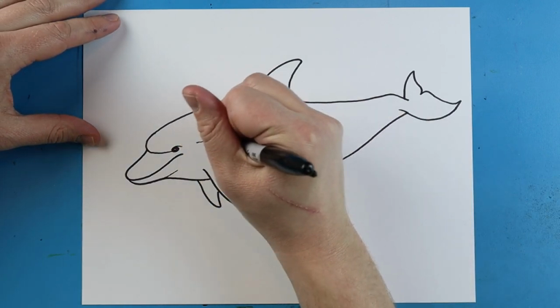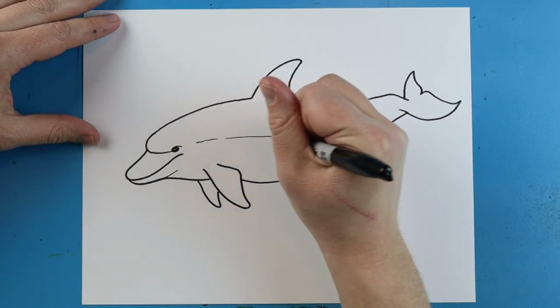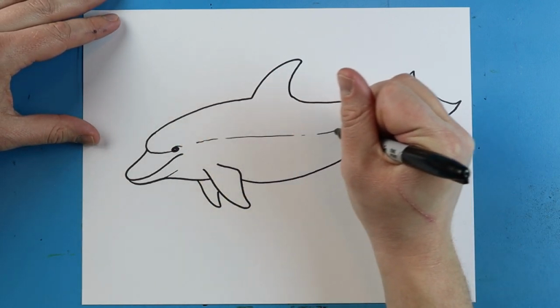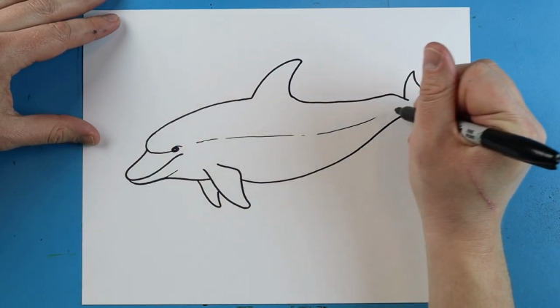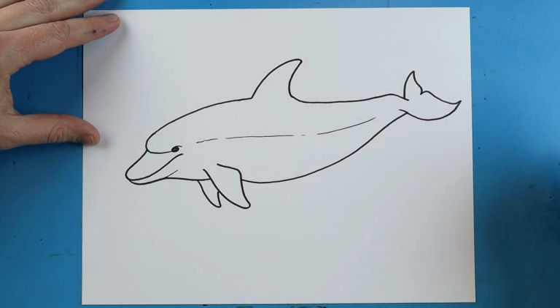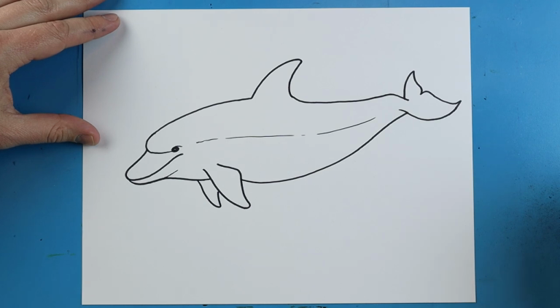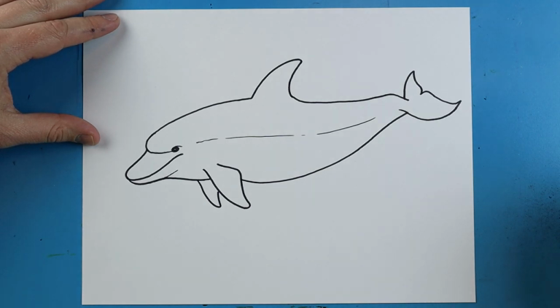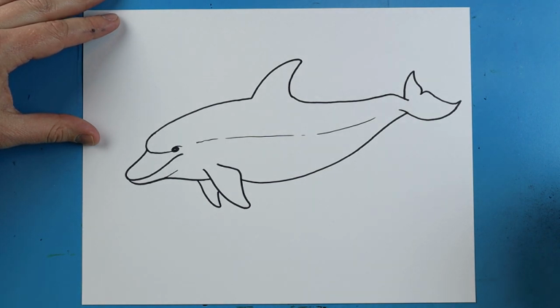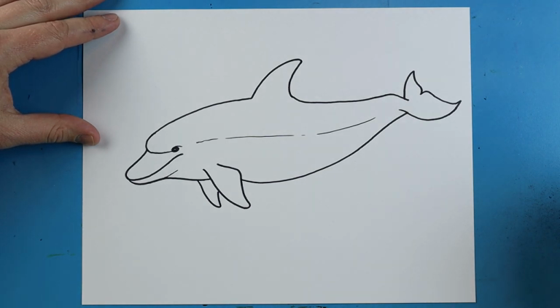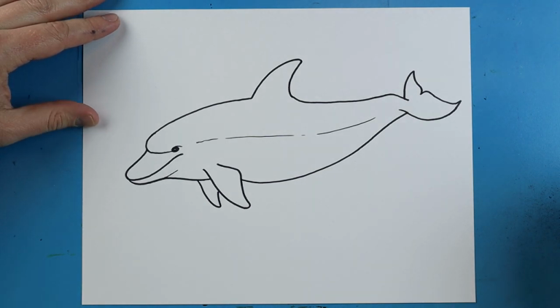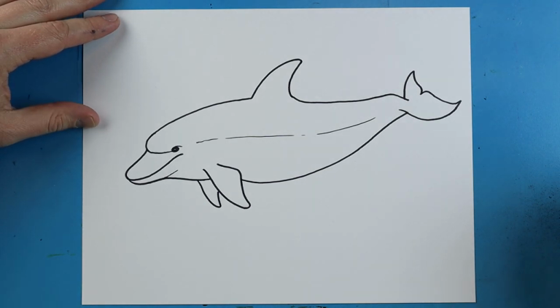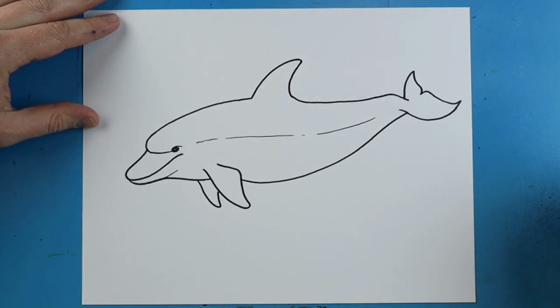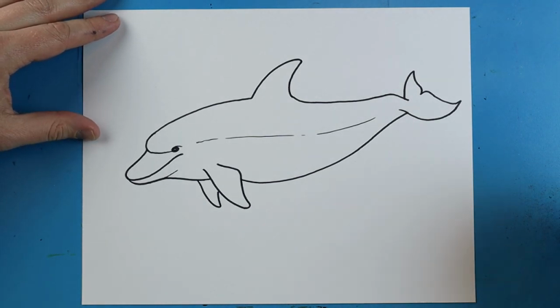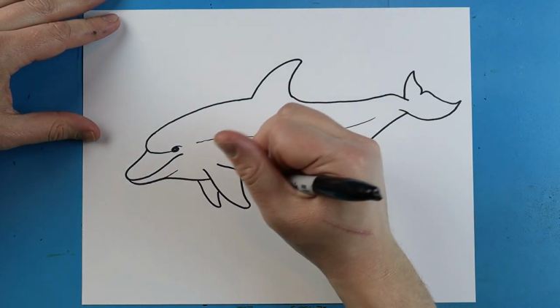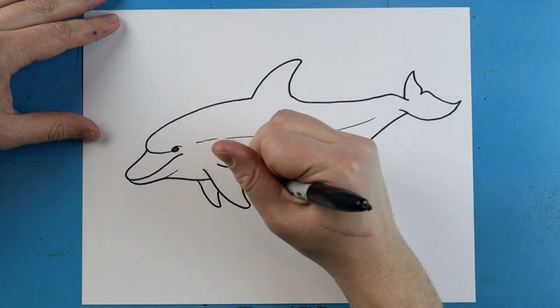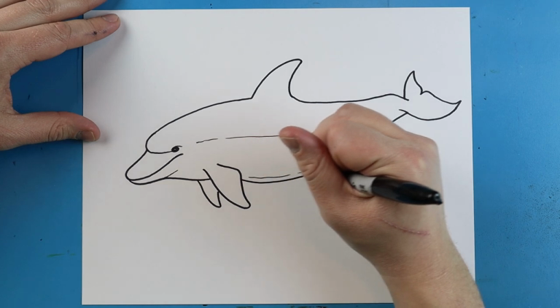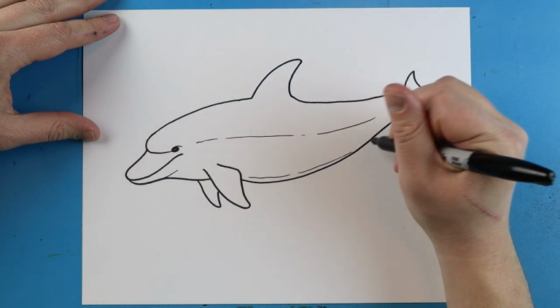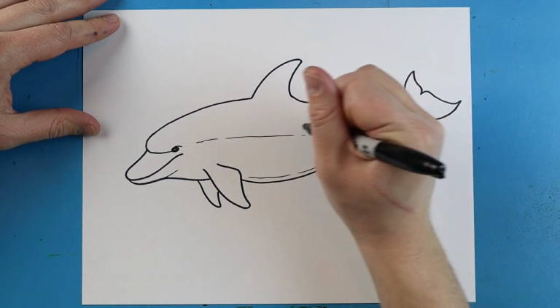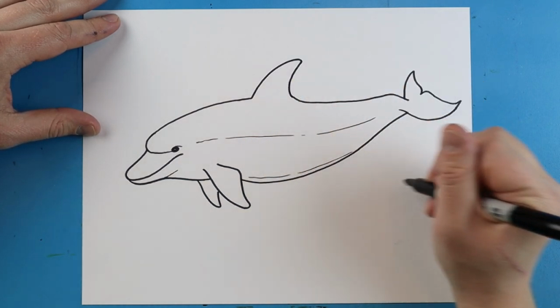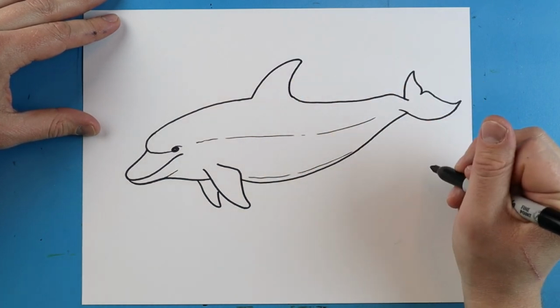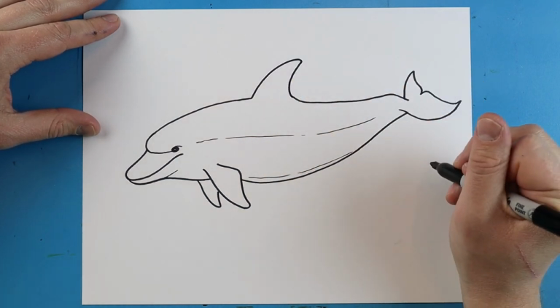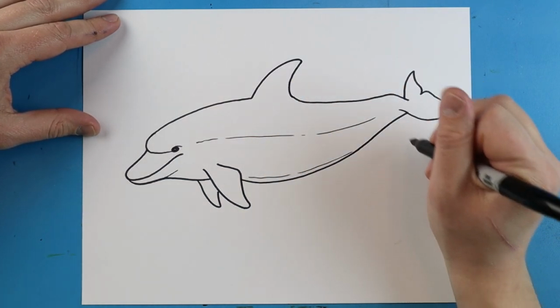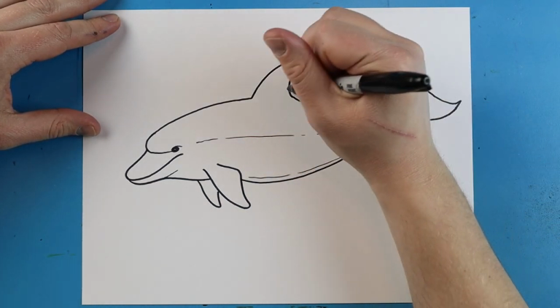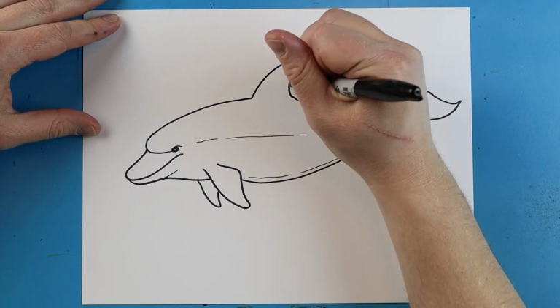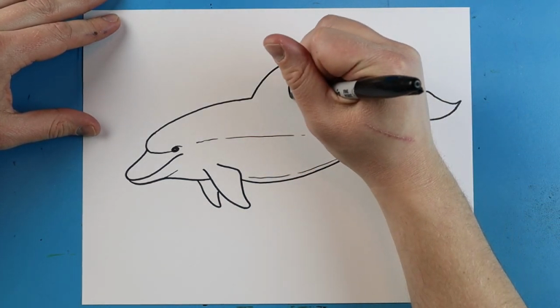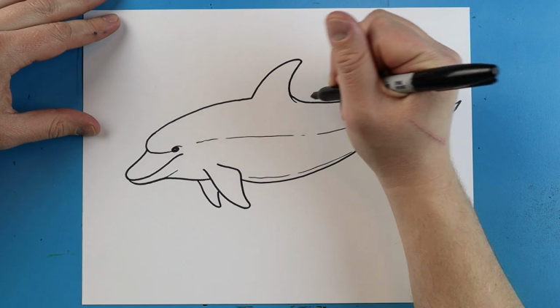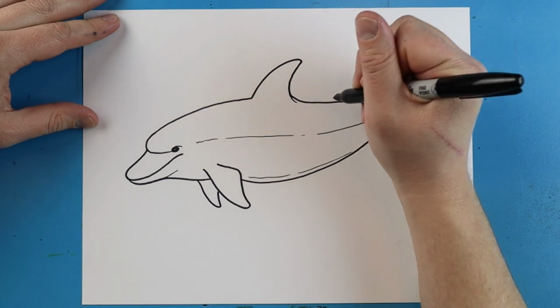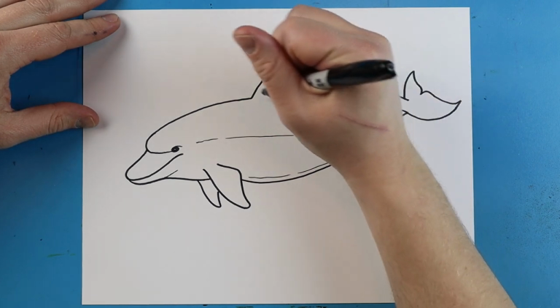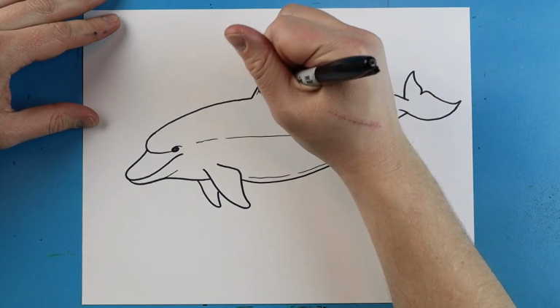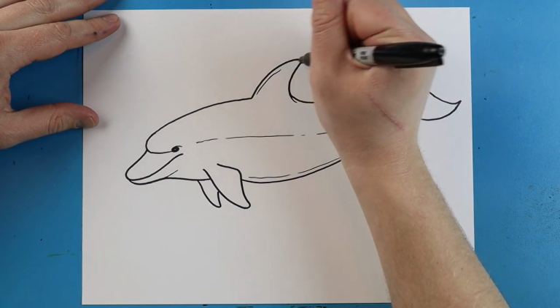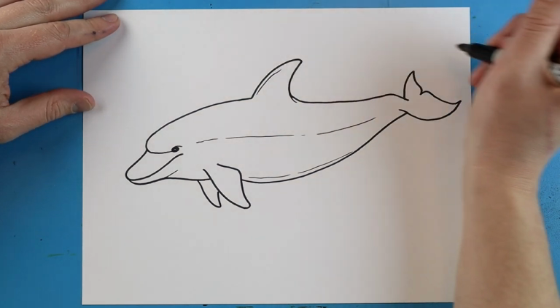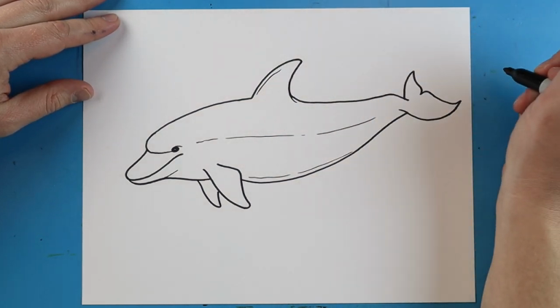I want to make a long, kind of broken line coming down here and then another kind of long broken line here. I'll also make this line come down a little bit with a little line going right up here.